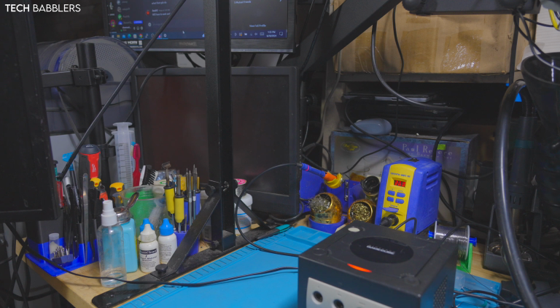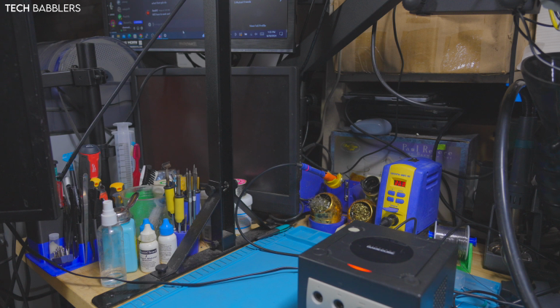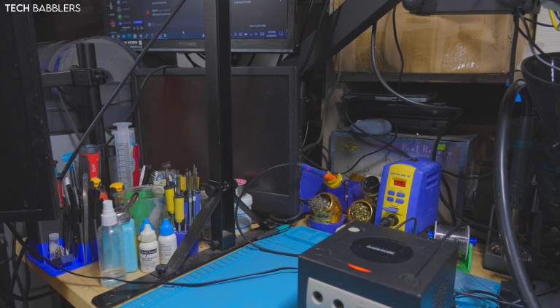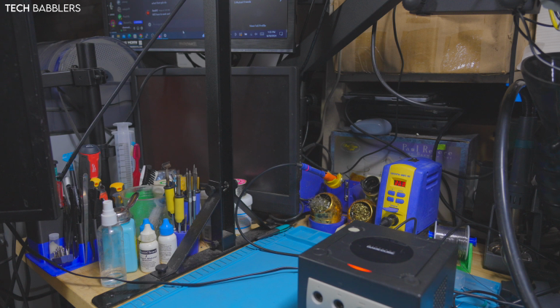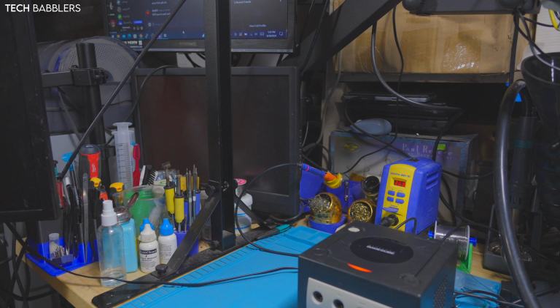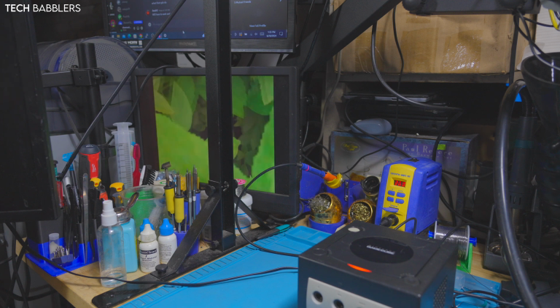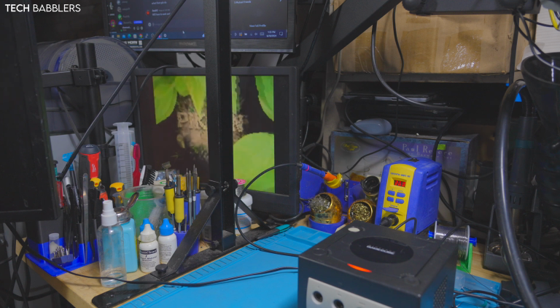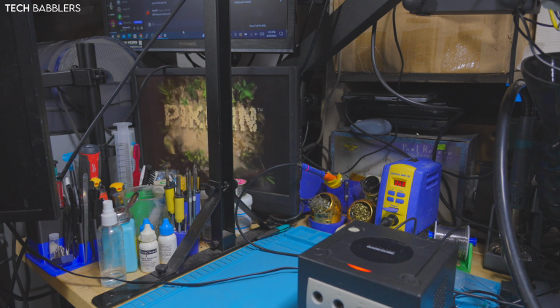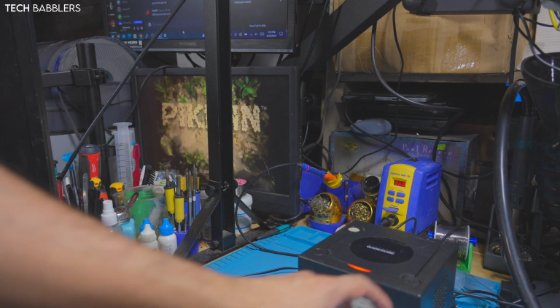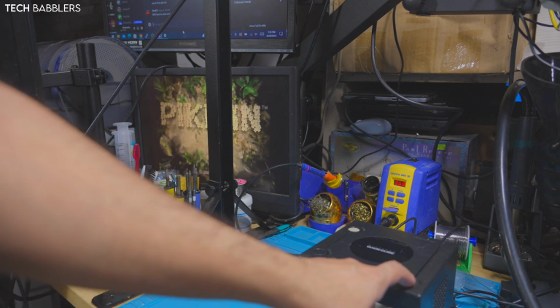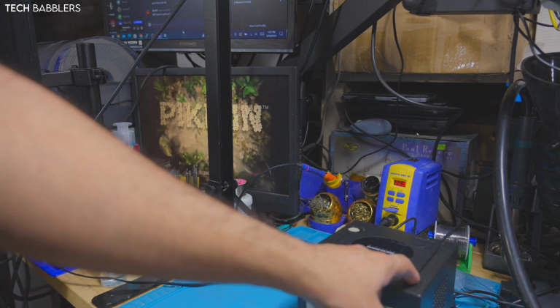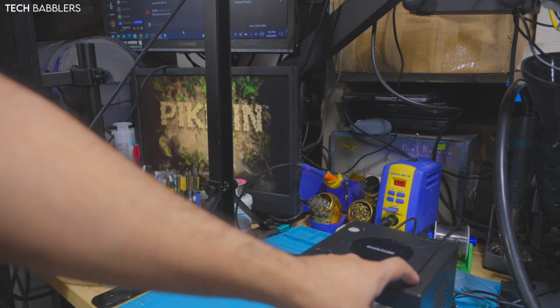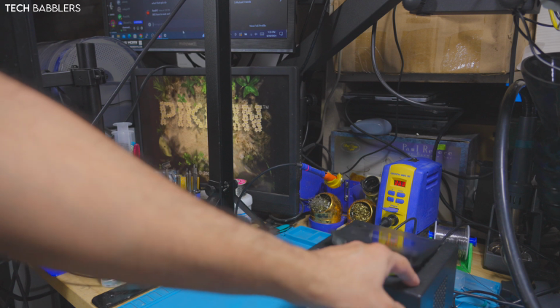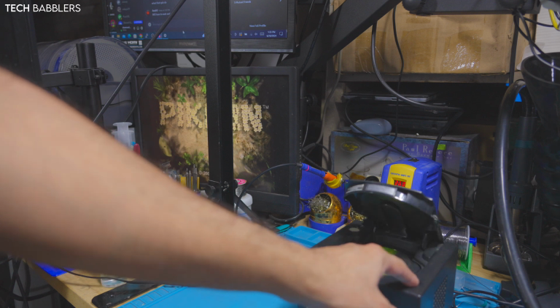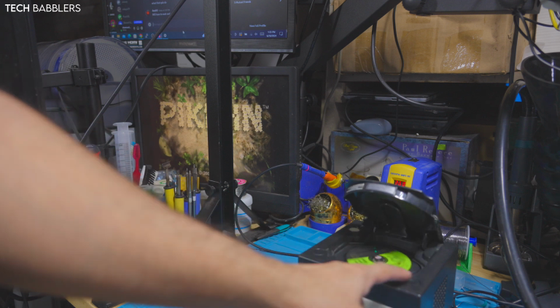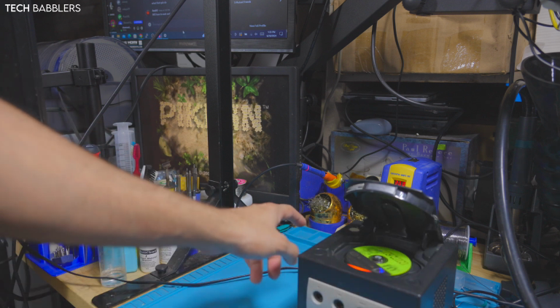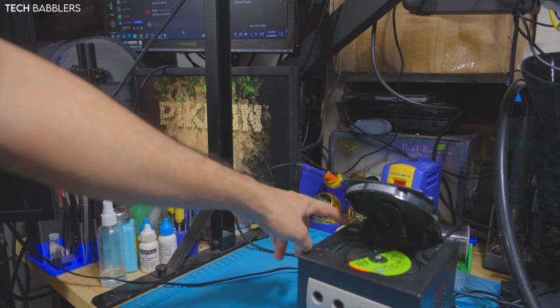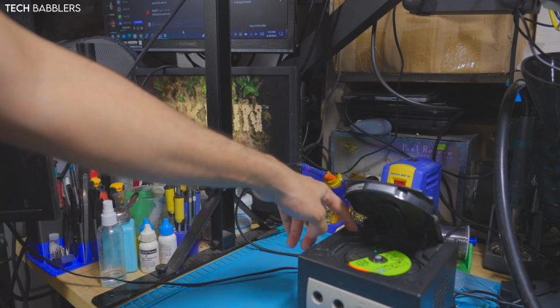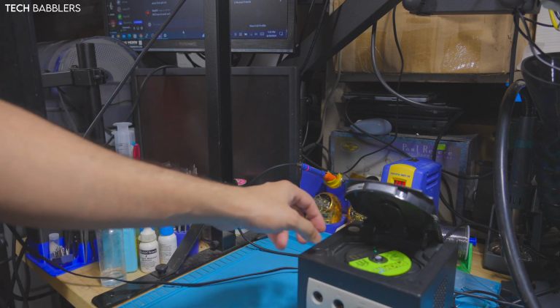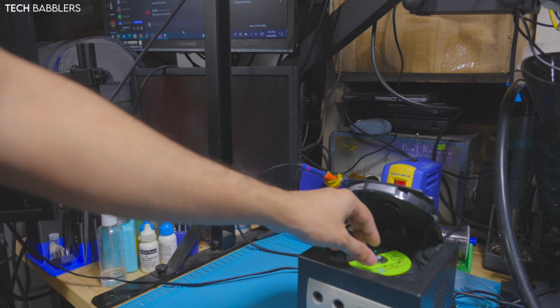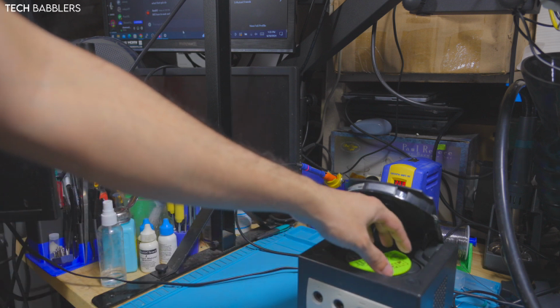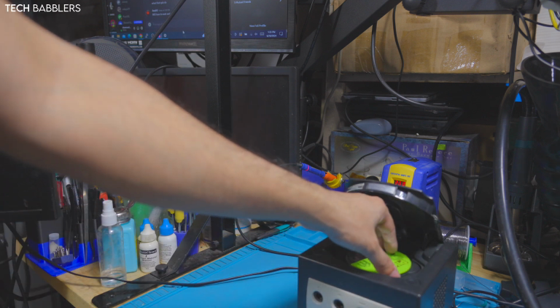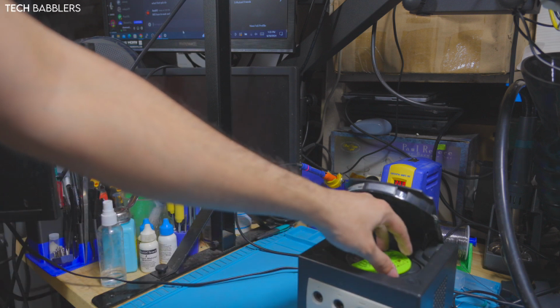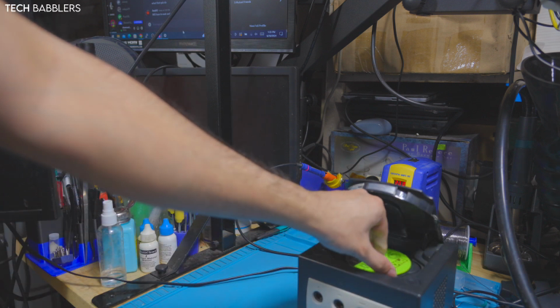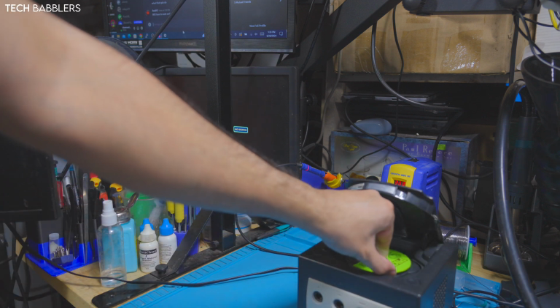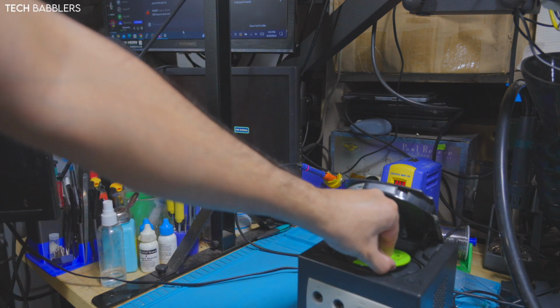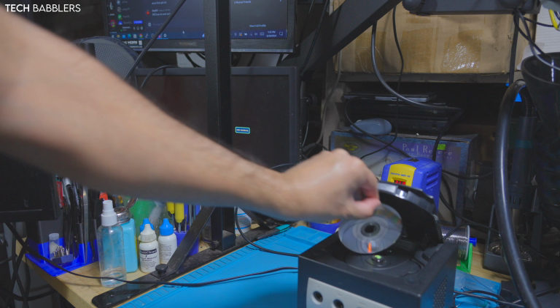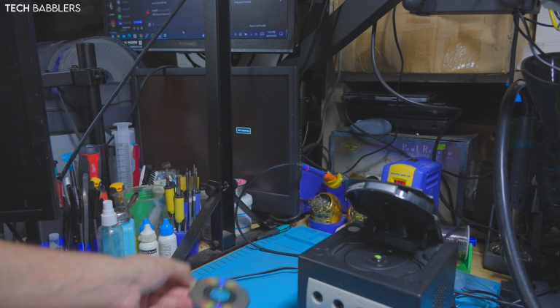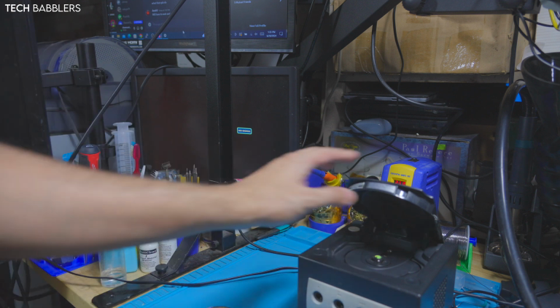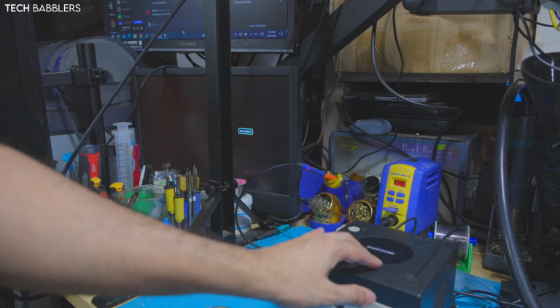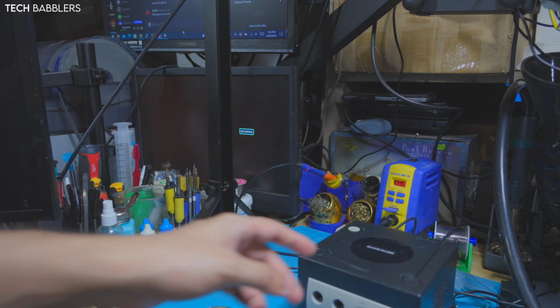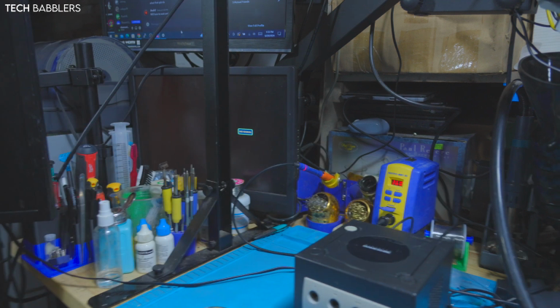There we go - Pikmin! So it works! Yay! Clearly I haven't used a GameCube, so I don't know exactly how it works, but cool - we got it working! That was pretty cool.